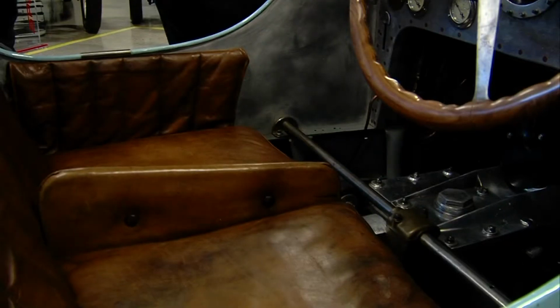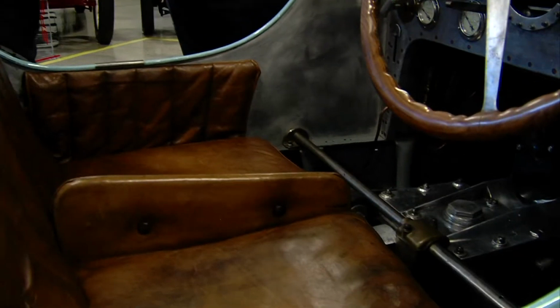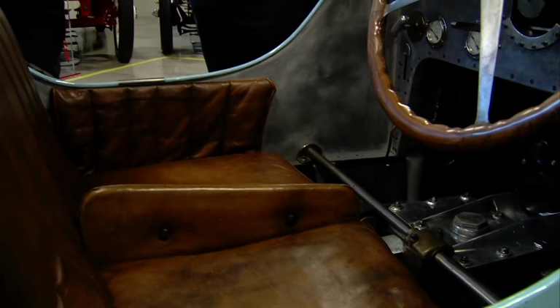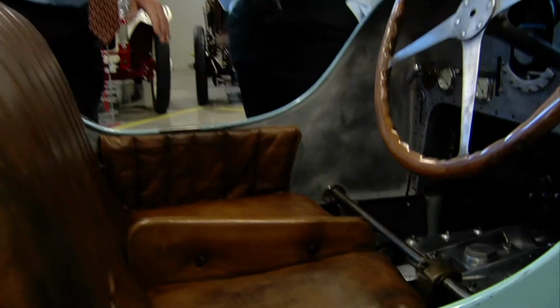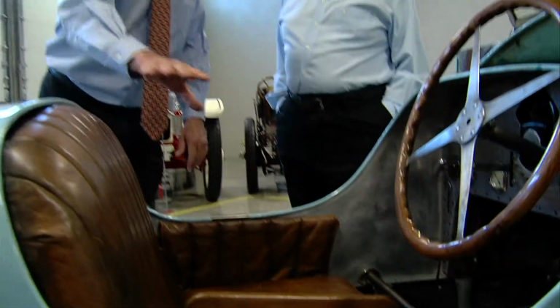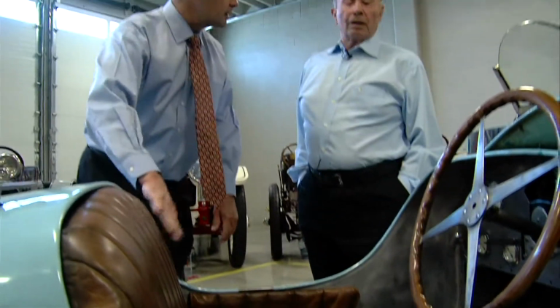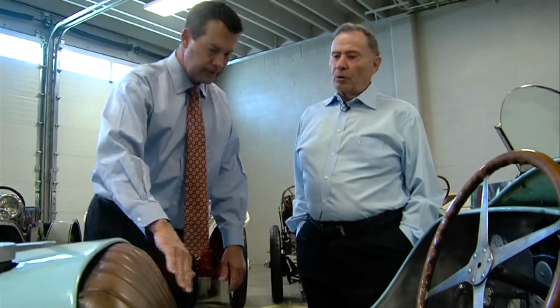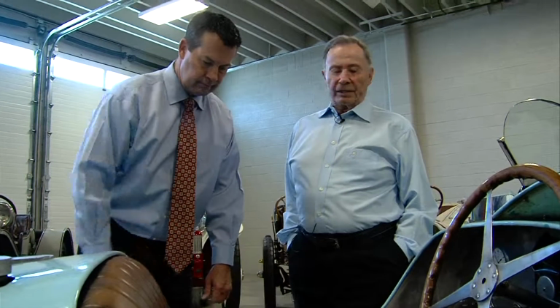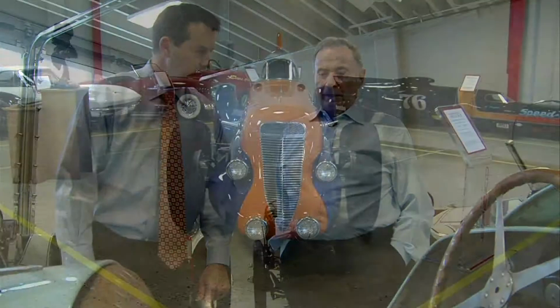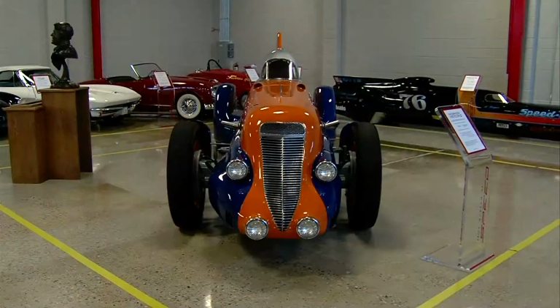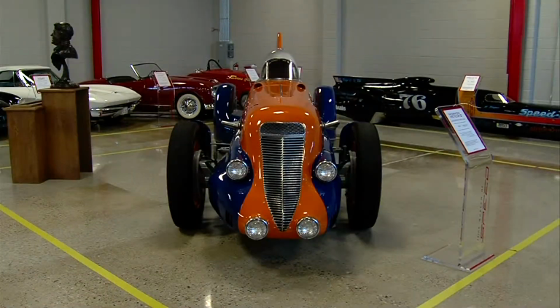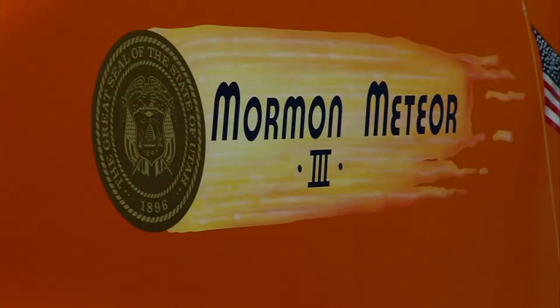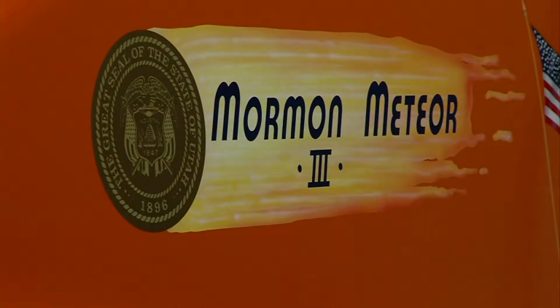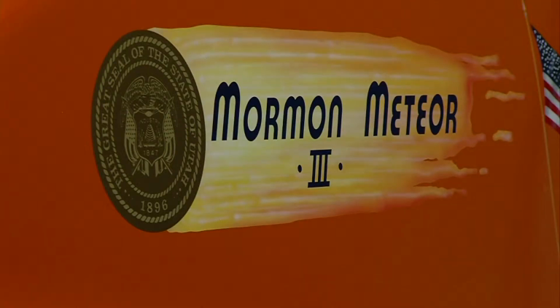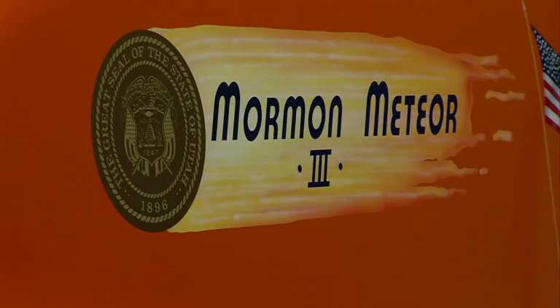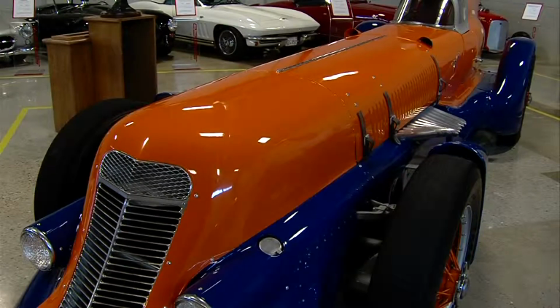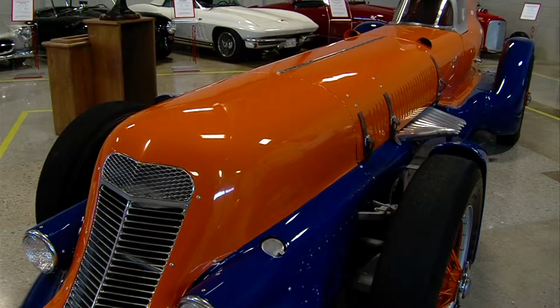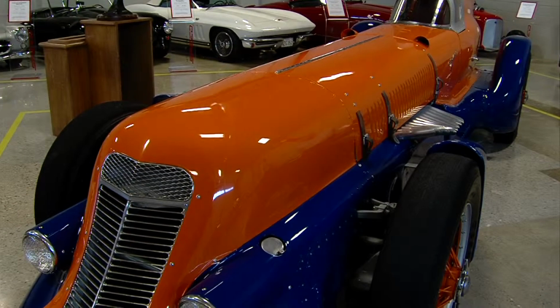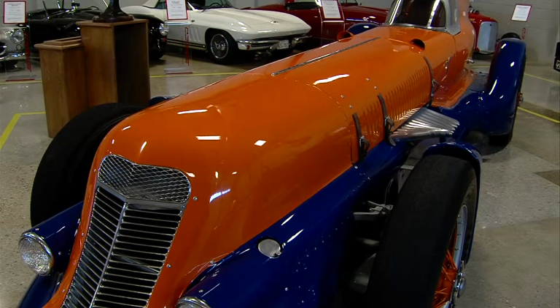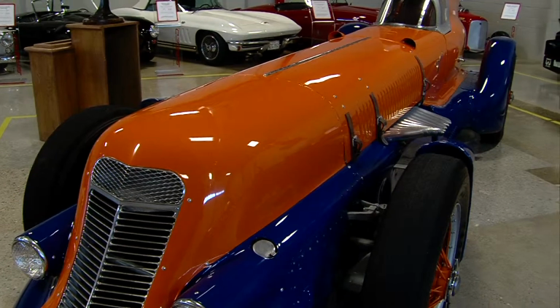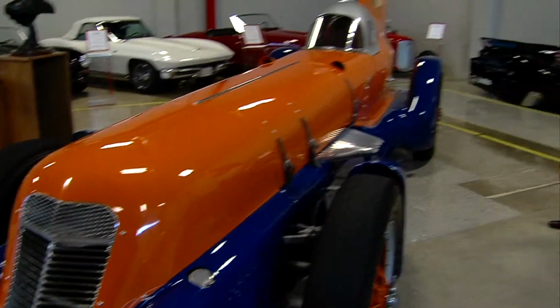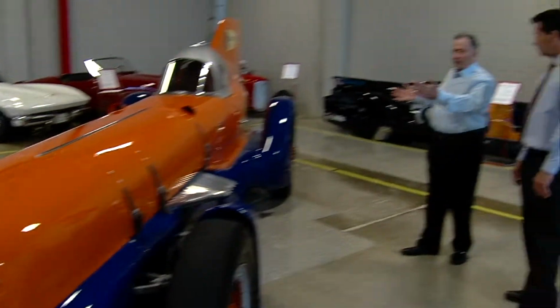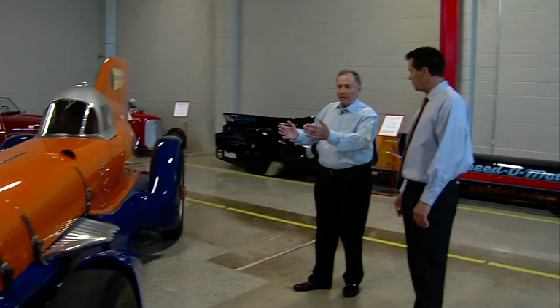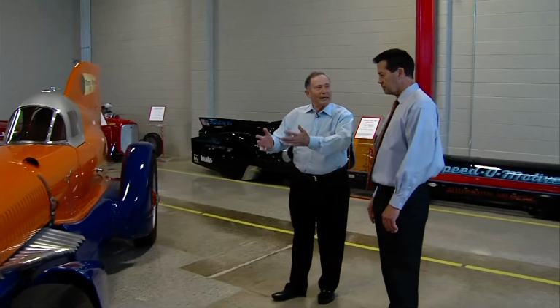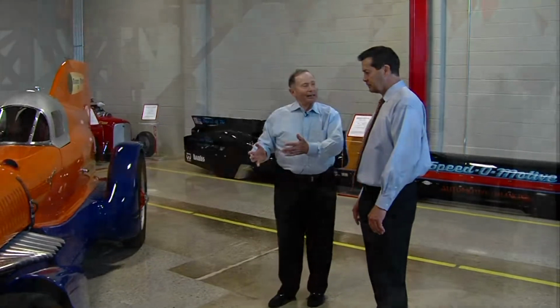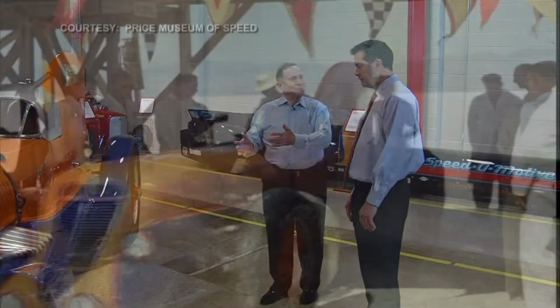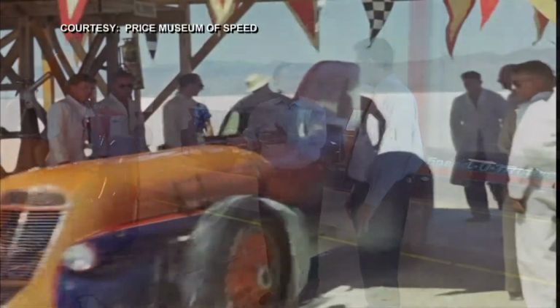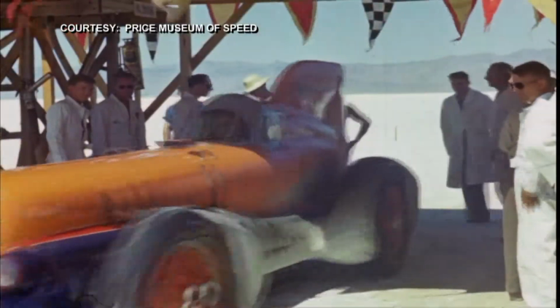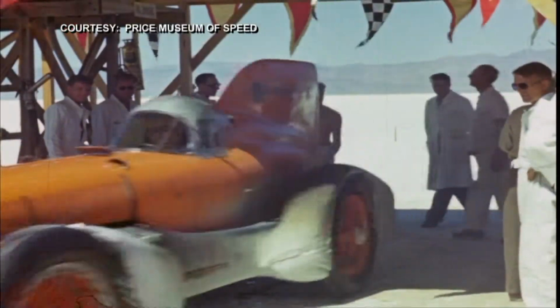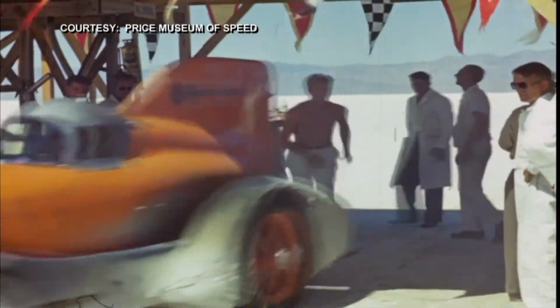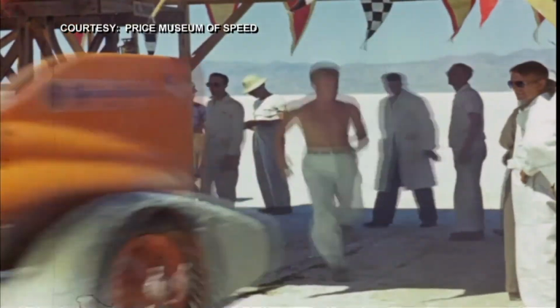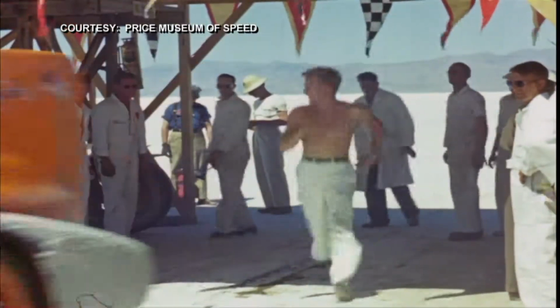In the midst of all these gems, John's pride and joy is the world-famous Mormon Meteor 3. It came out in 1938, and there it is. It's got an airplane engine in it.